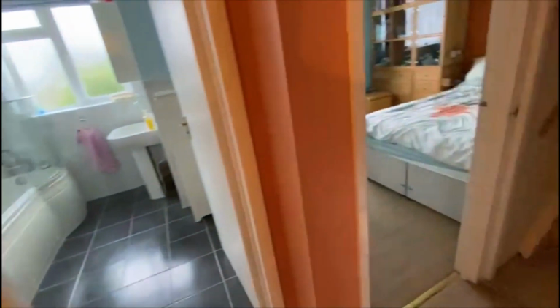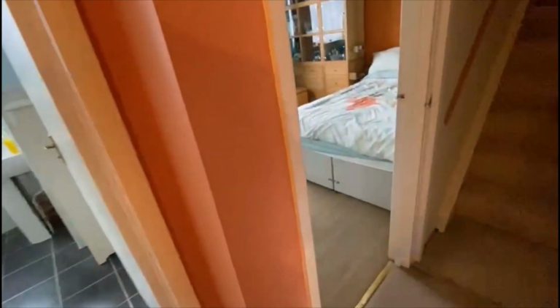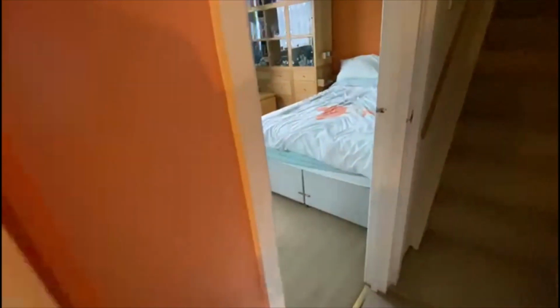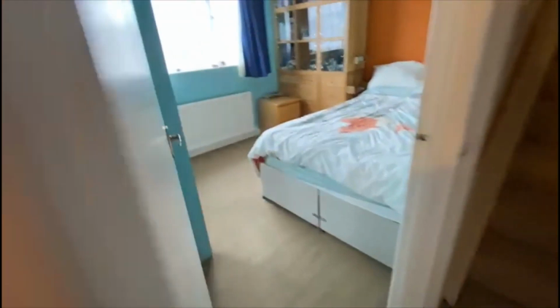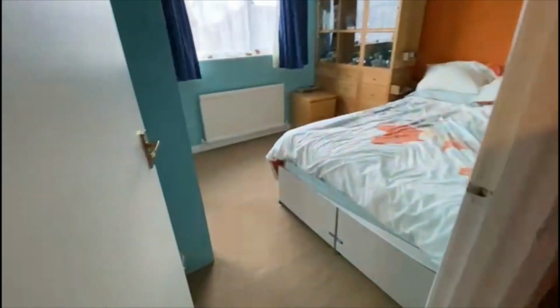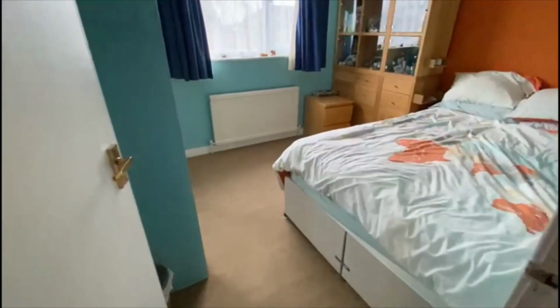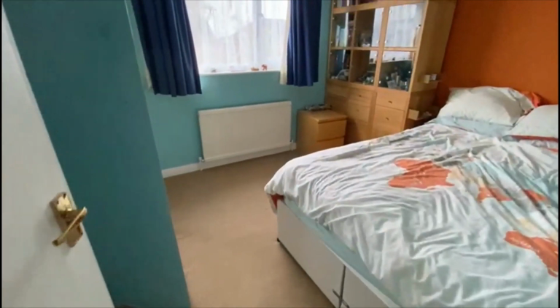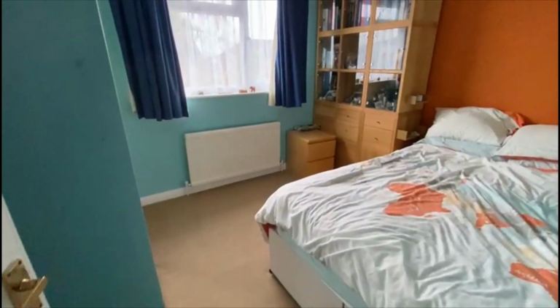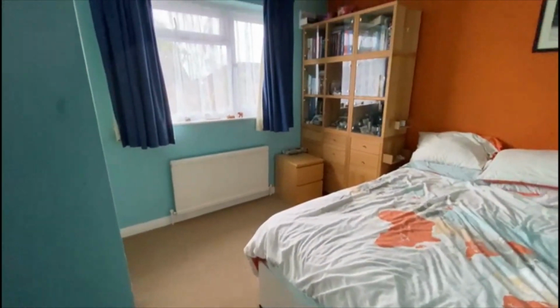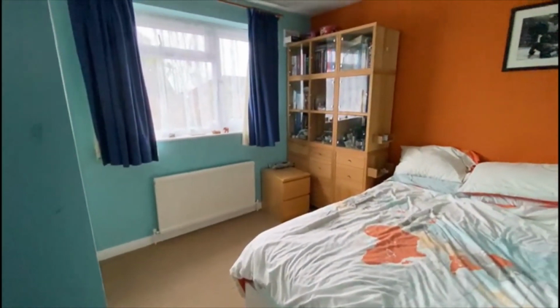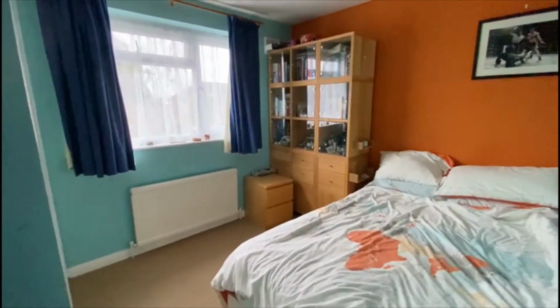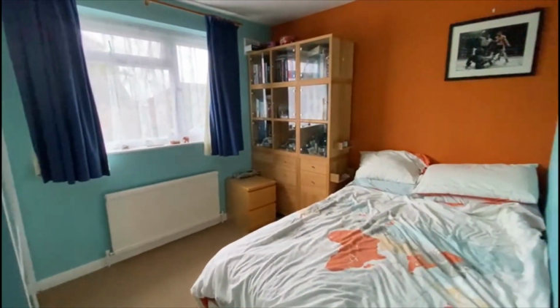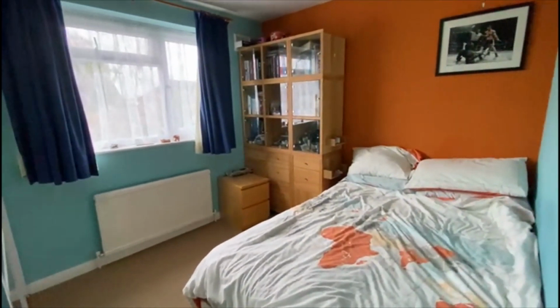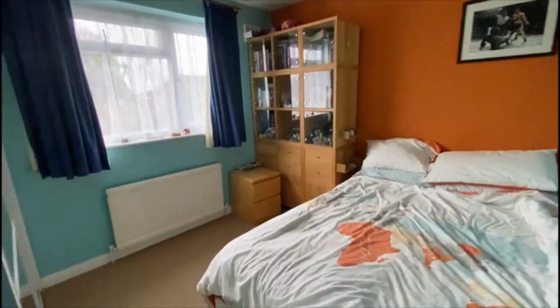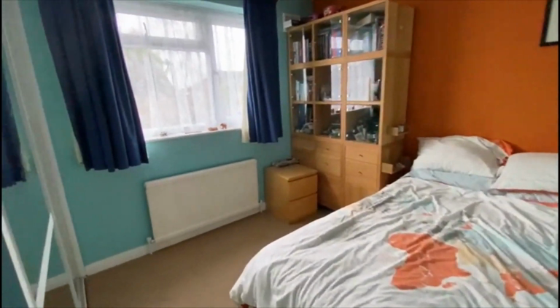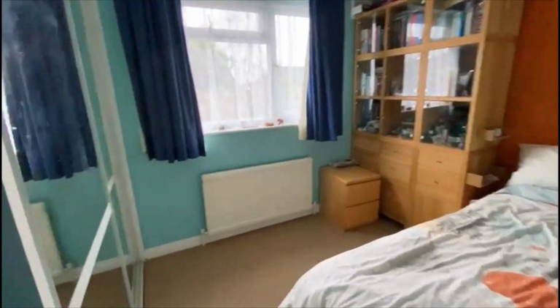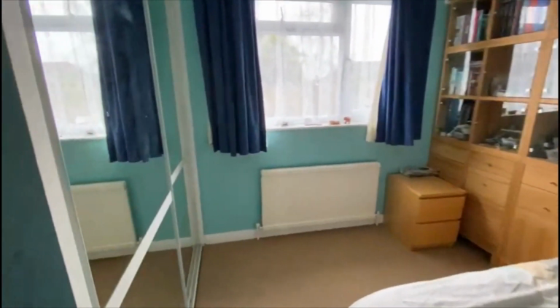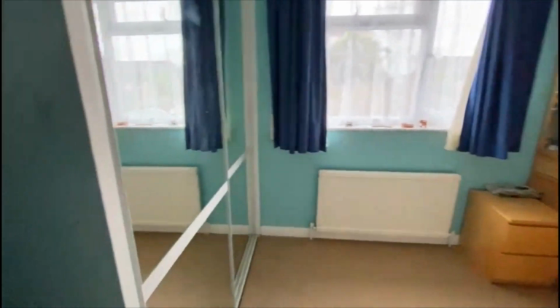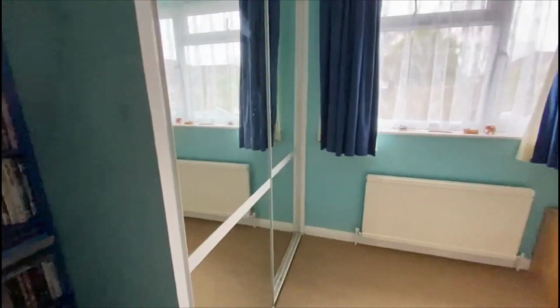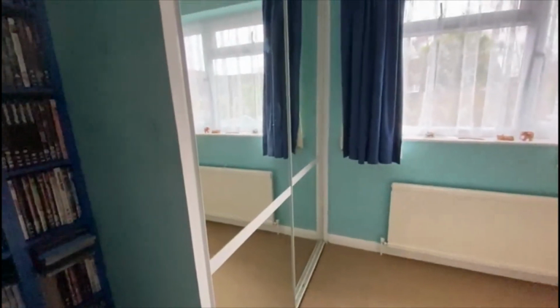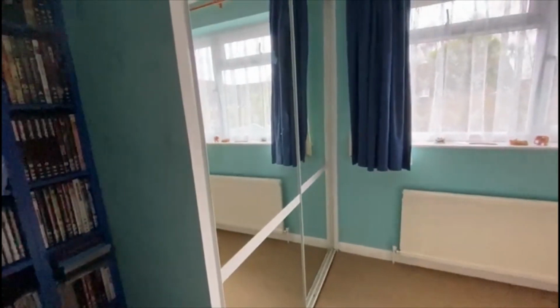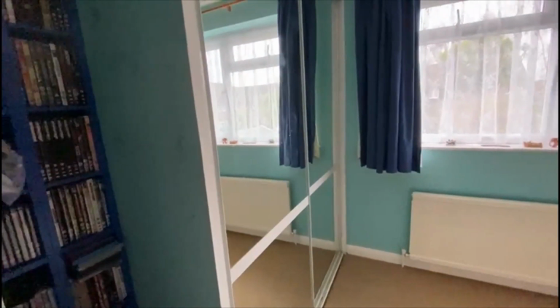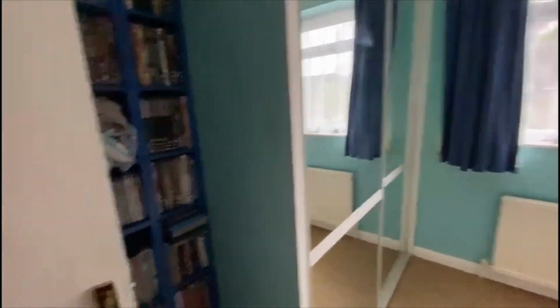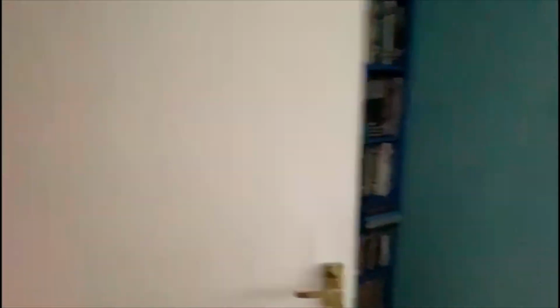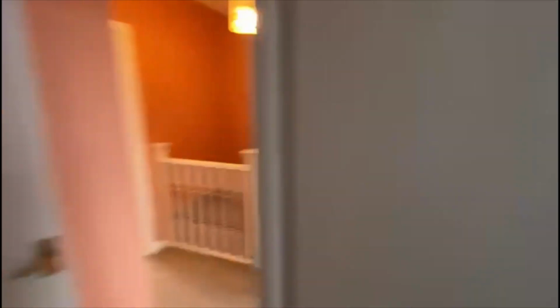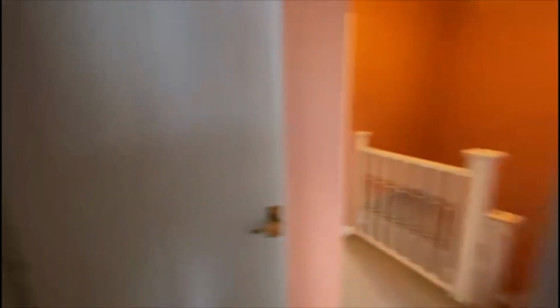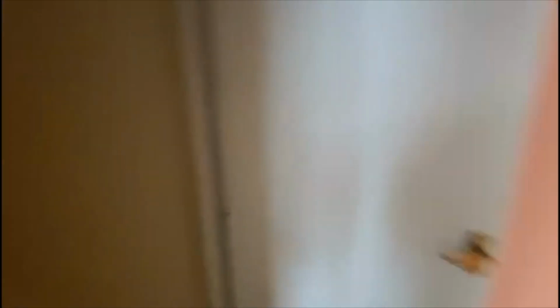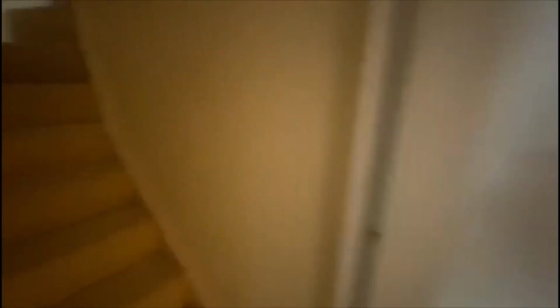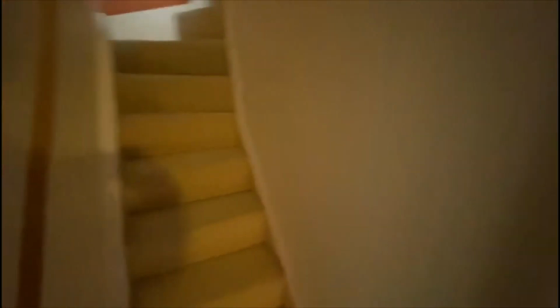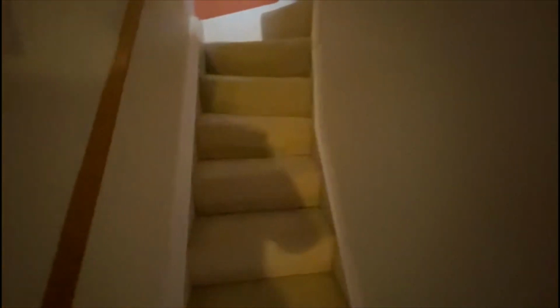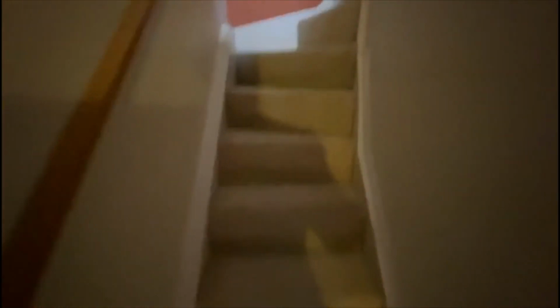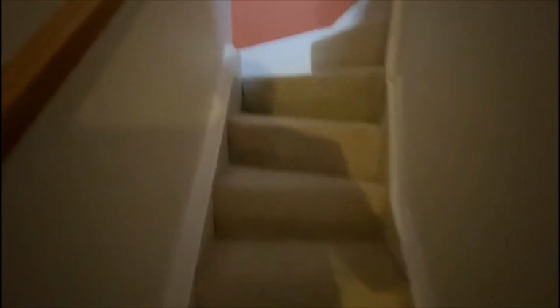We've got another double bedroom just here — comfortable size with built-in wardrobes.